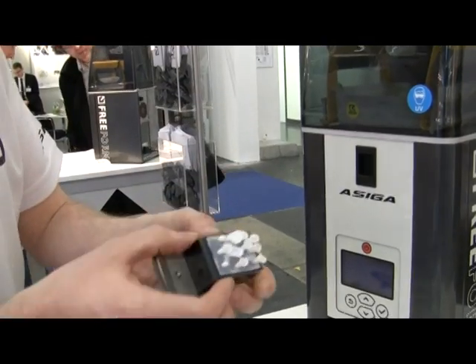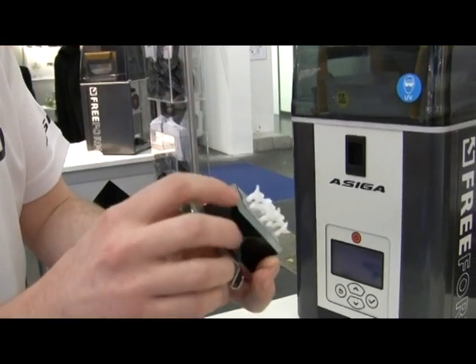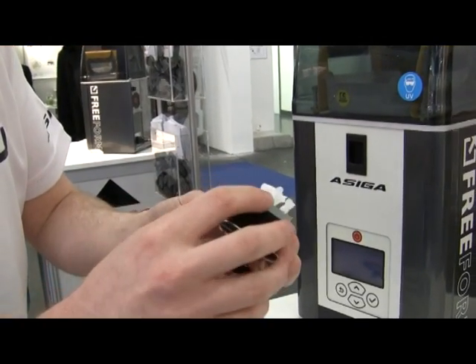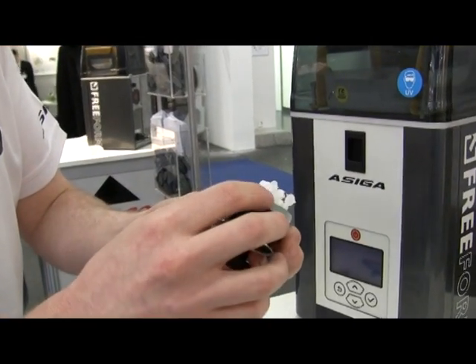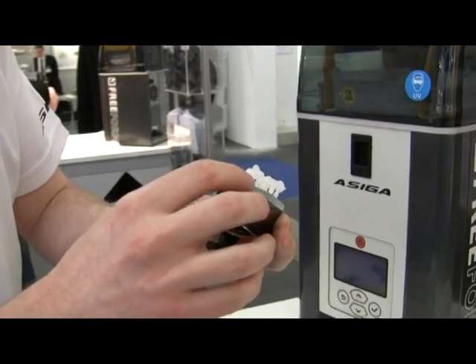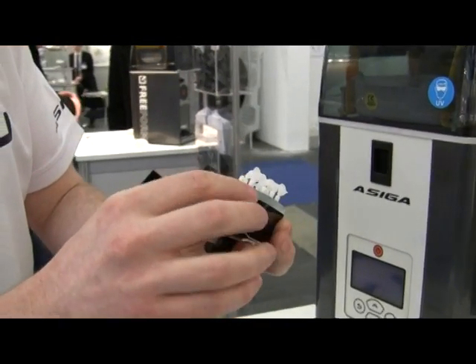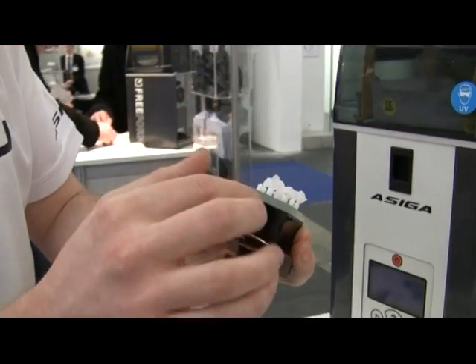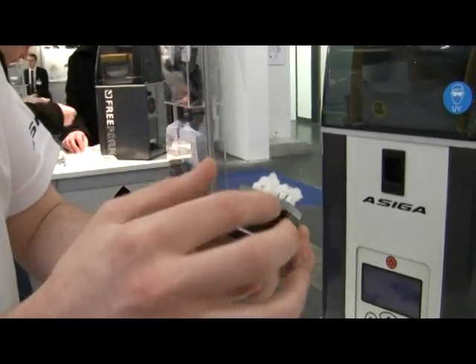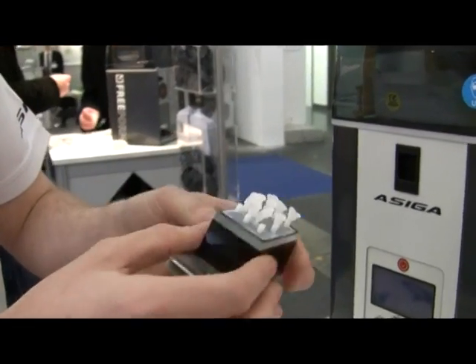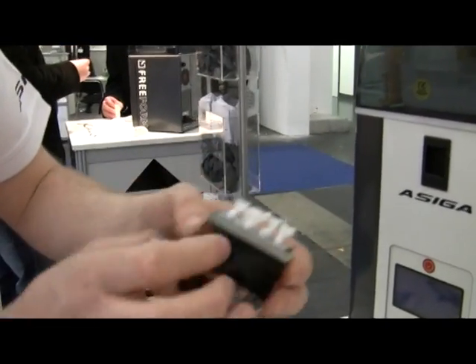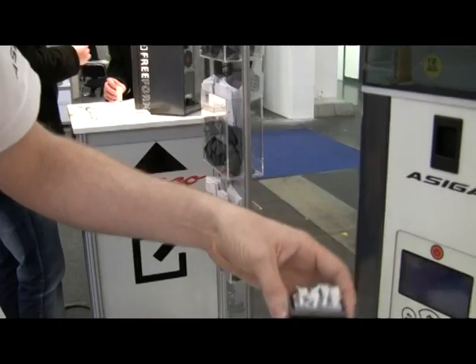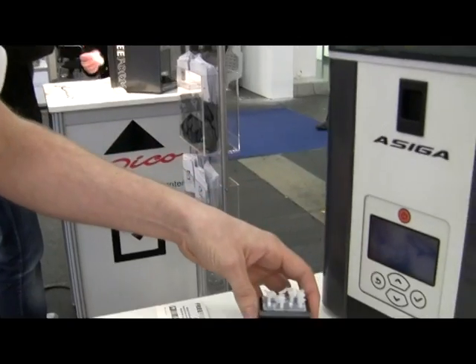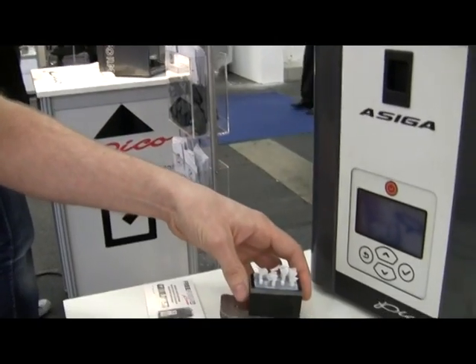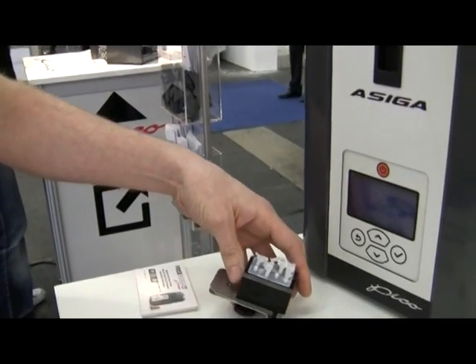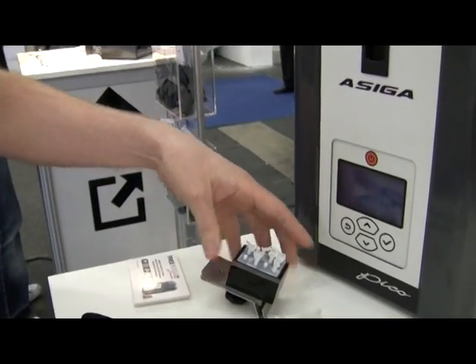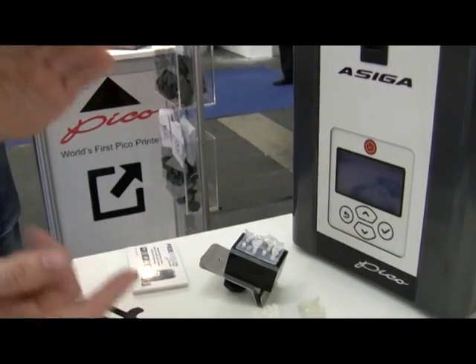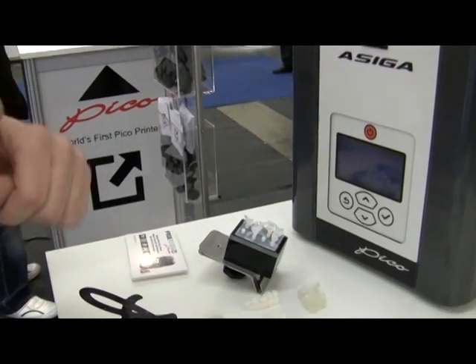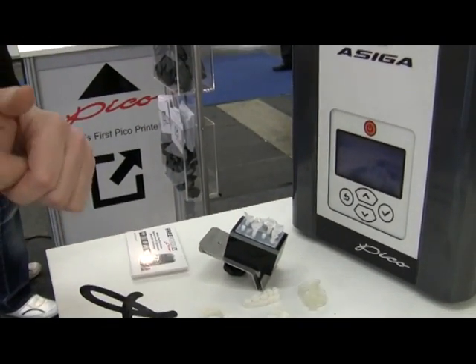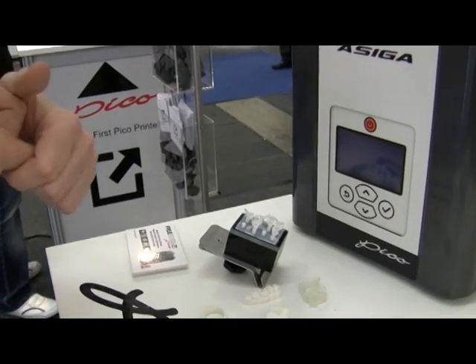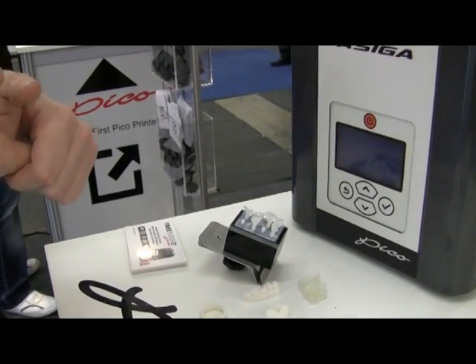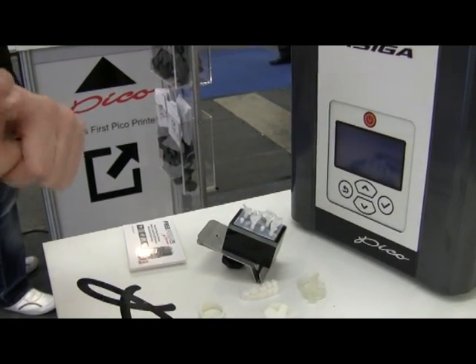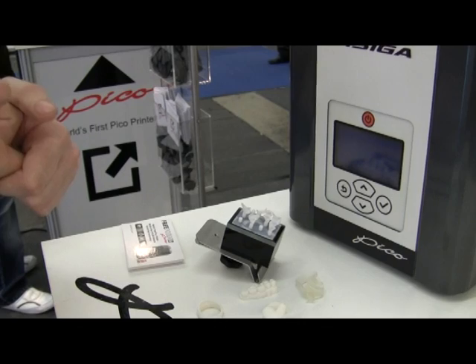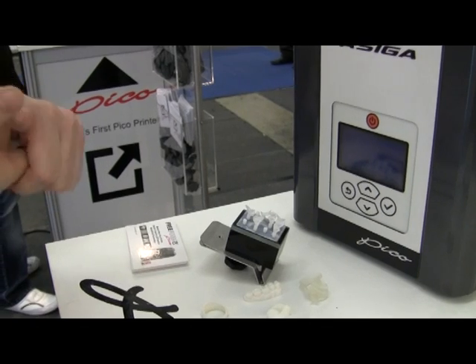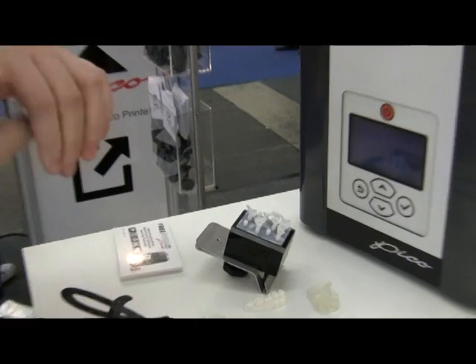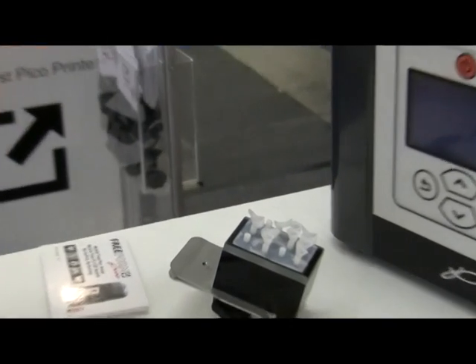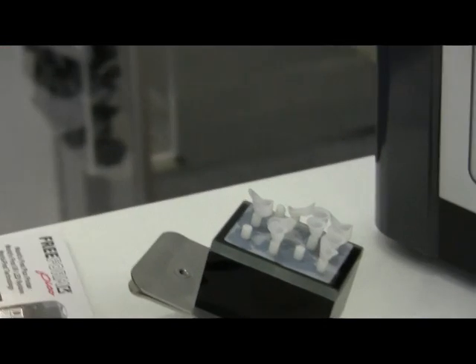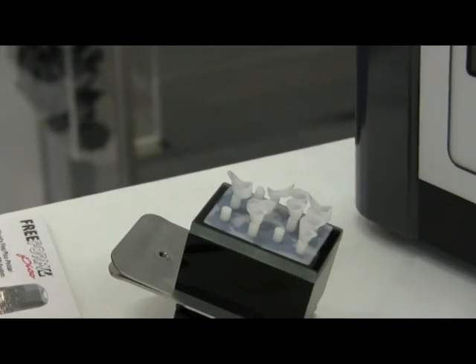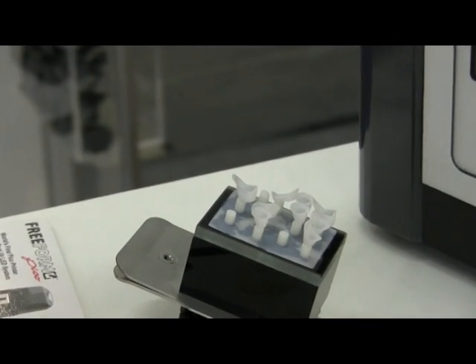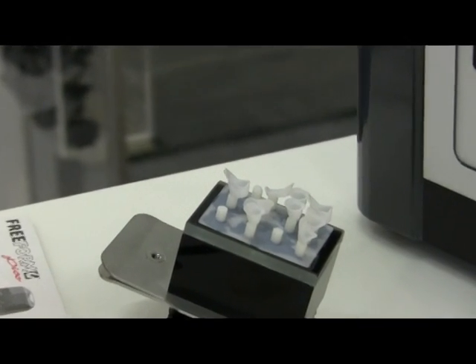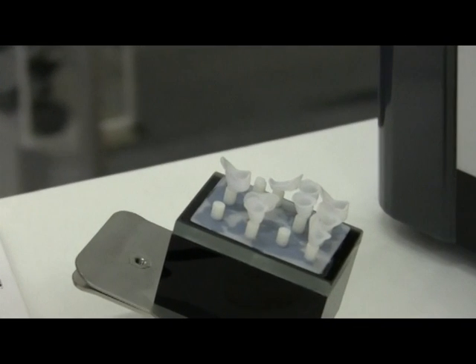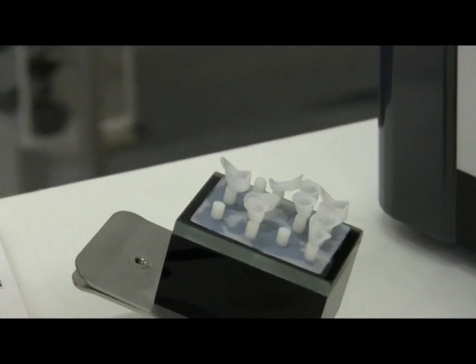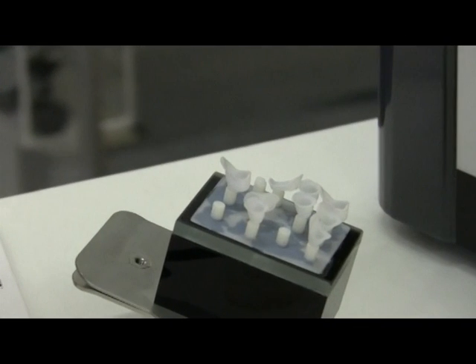Because it pulls up and prints from the bottom up rather than from the top down, we also have fewer build structures required. In the fine mode it can print at 50 microns, and in the ultra-fine mode it can print at 37.5 microns.